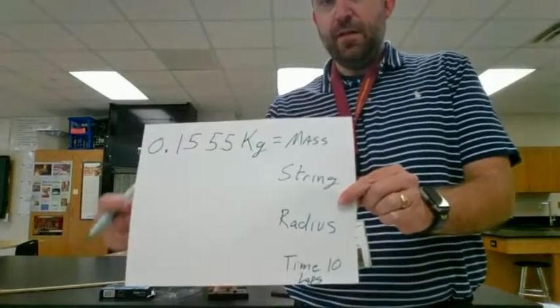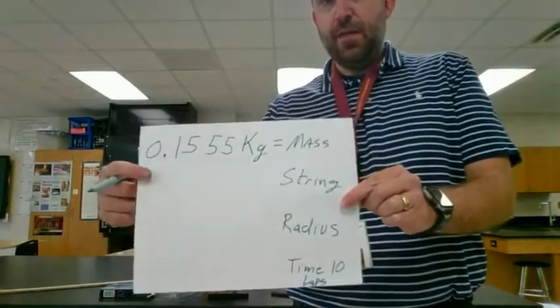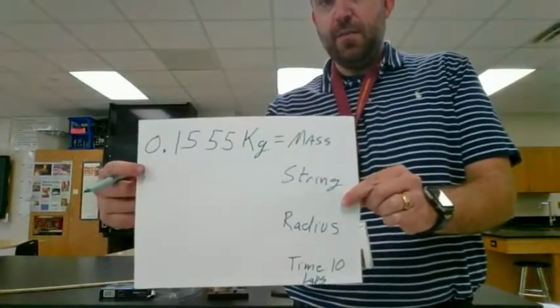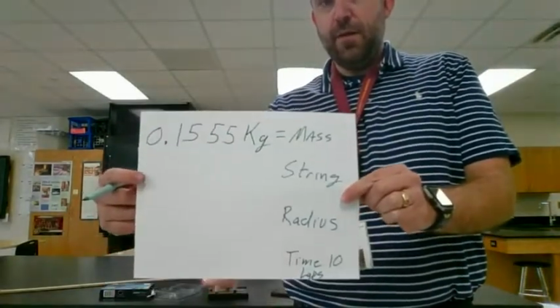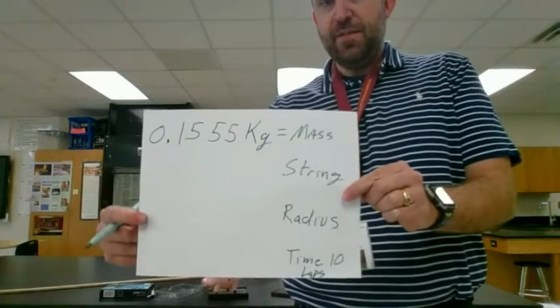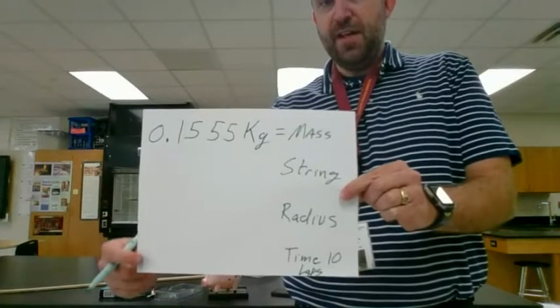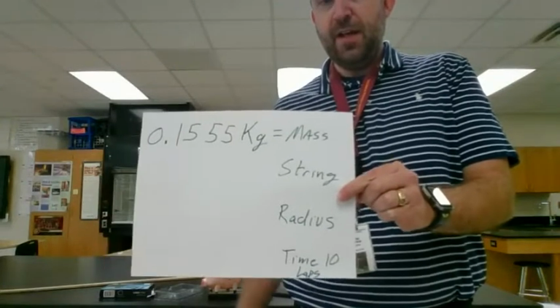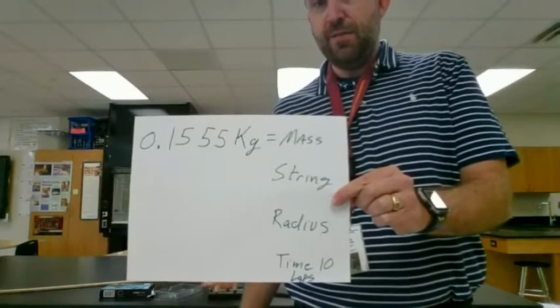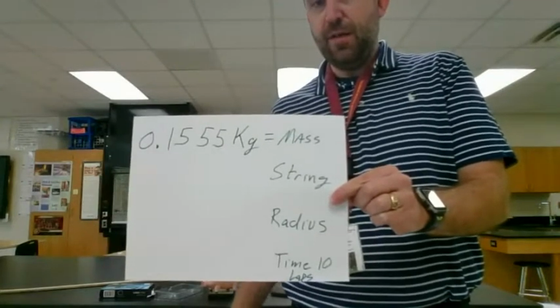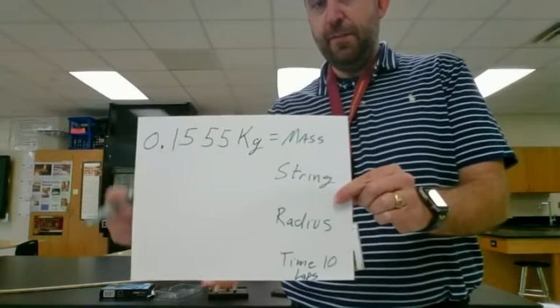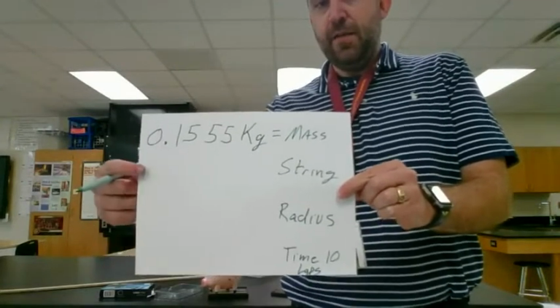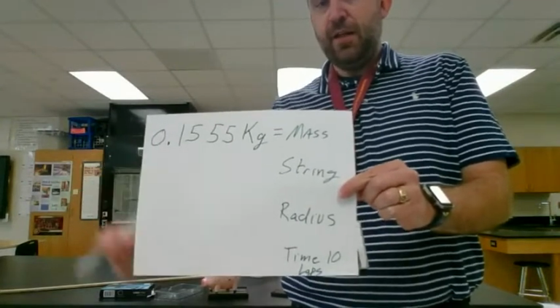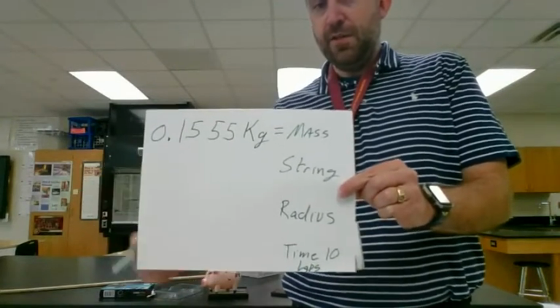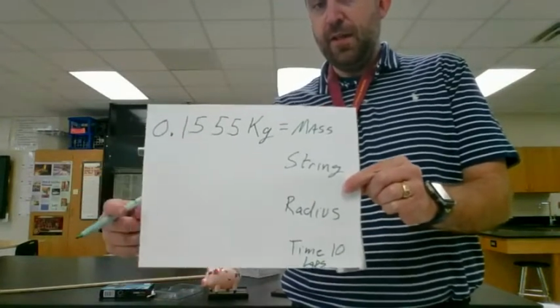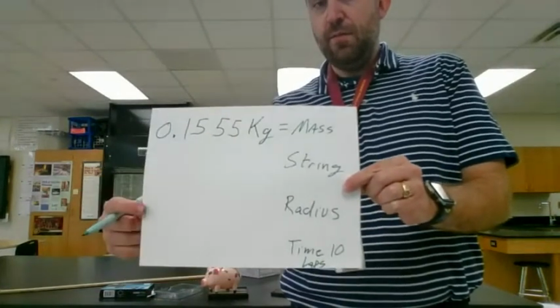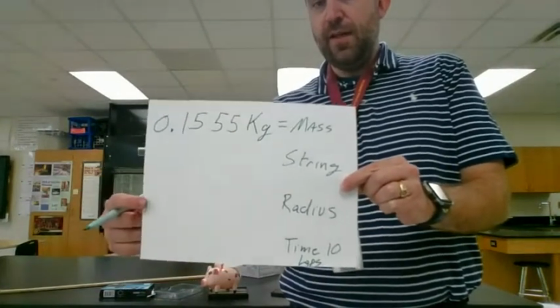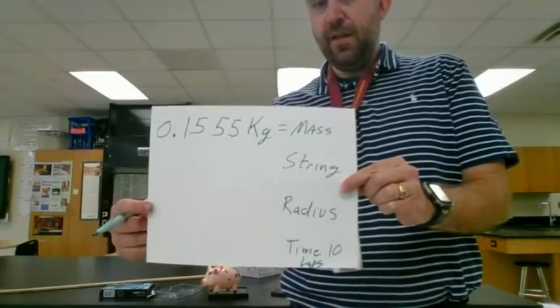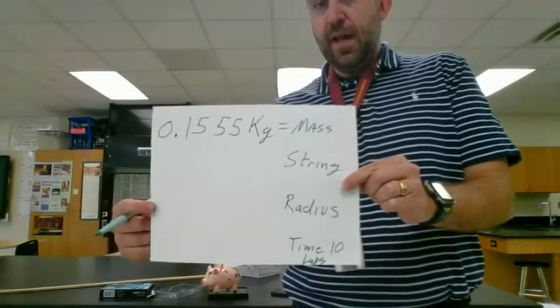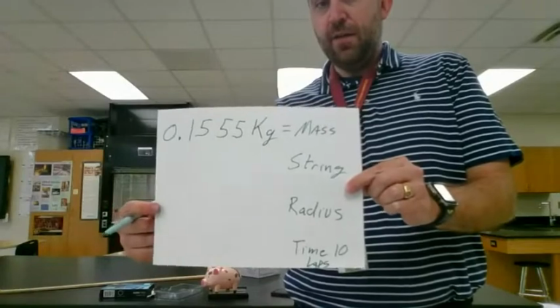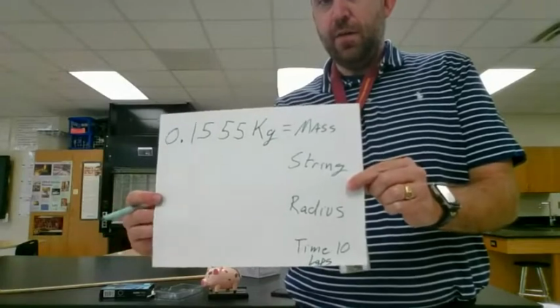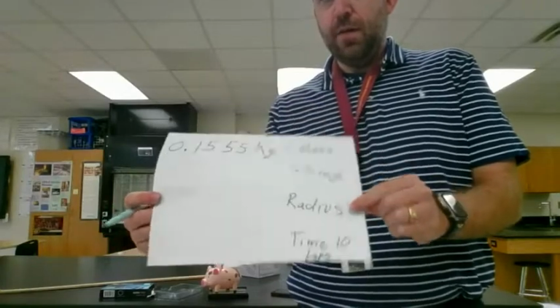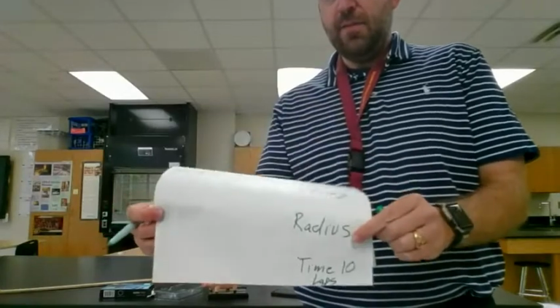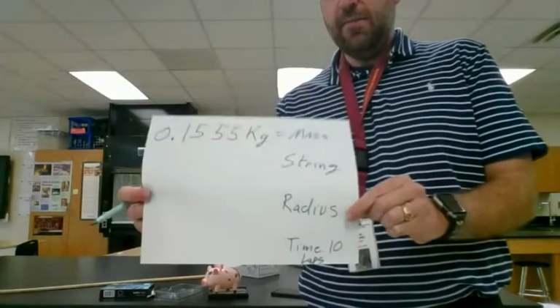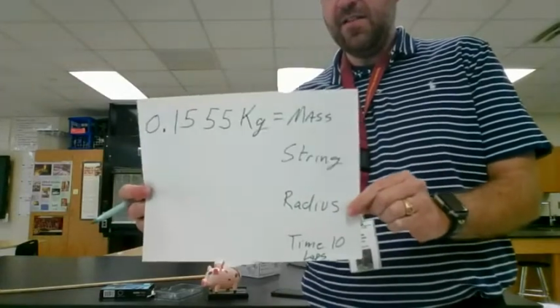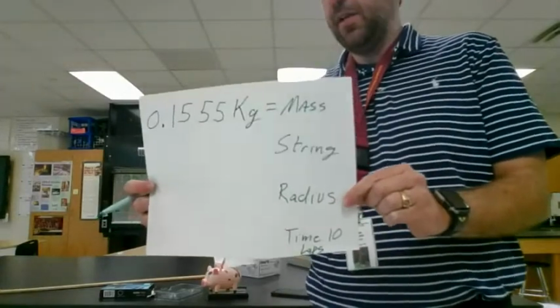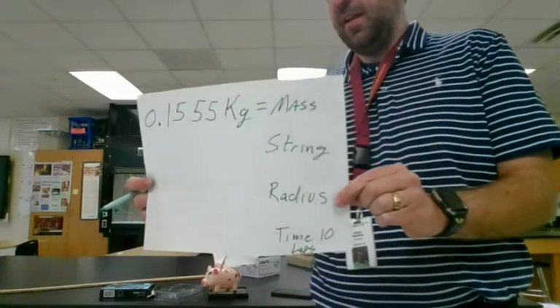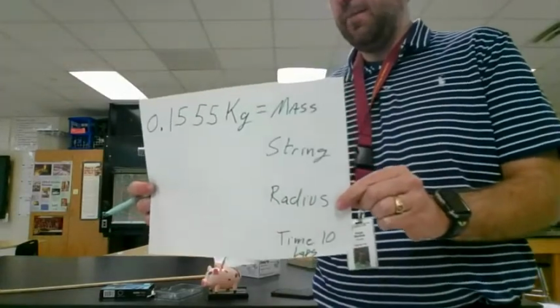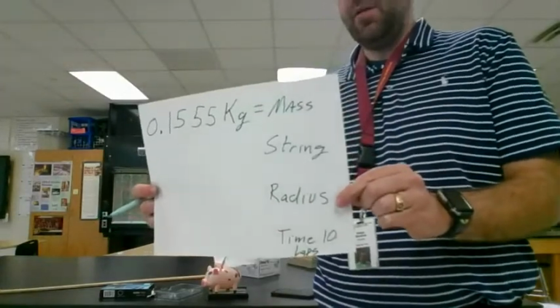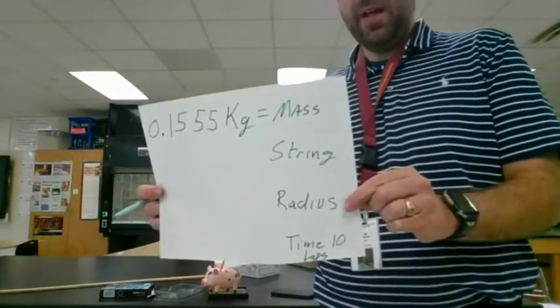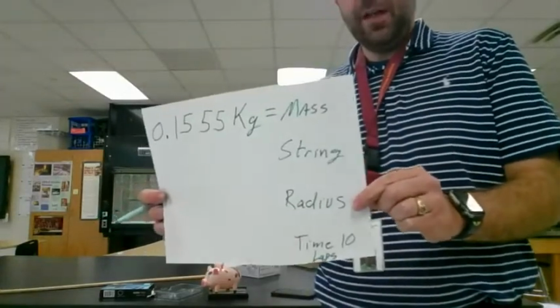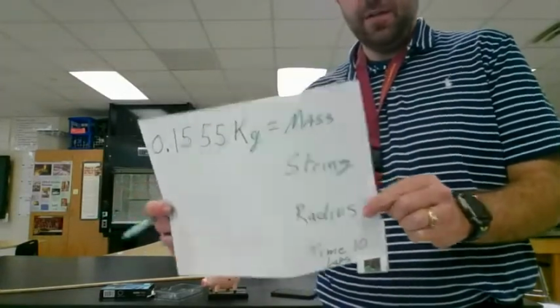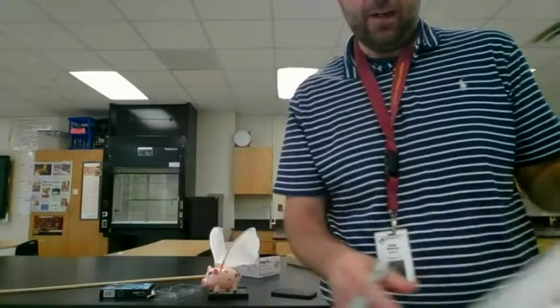These are also the other measurements I'm going to be taking as we go through the lab: the length of the string, the radius, and also the amount of time it takes to complete 10 laps around. You'll see what that looks like here in just a second.